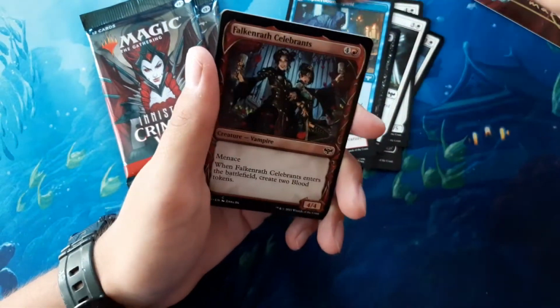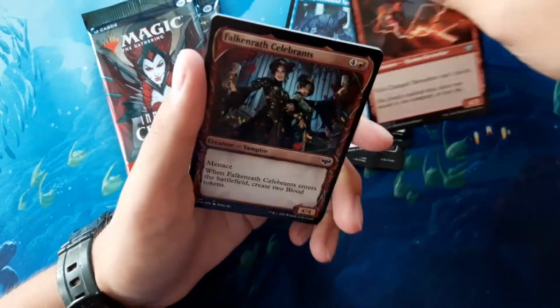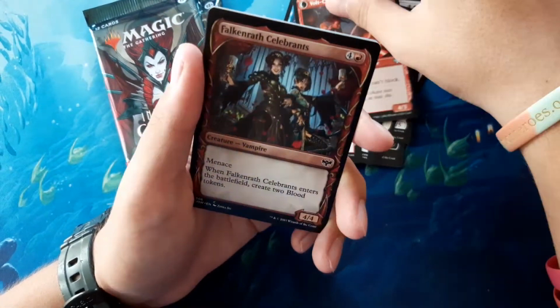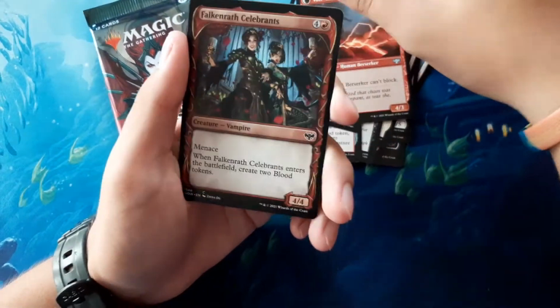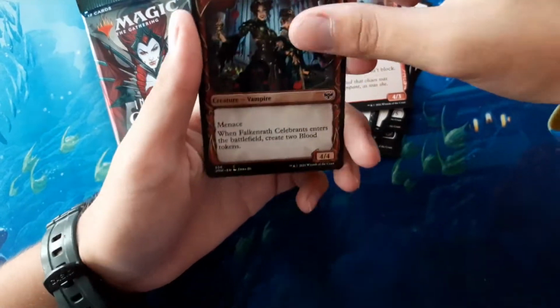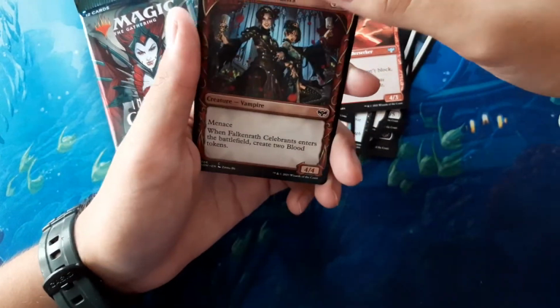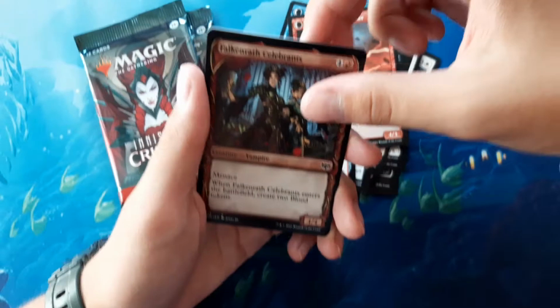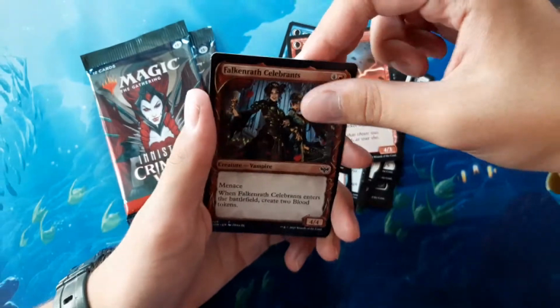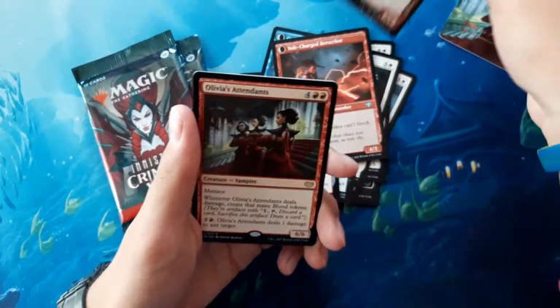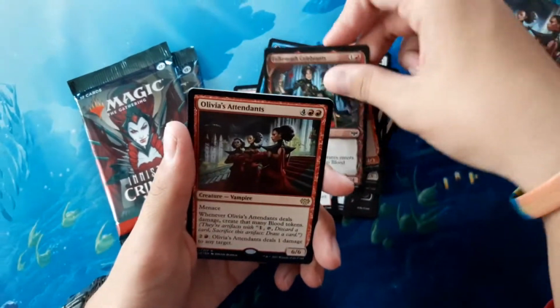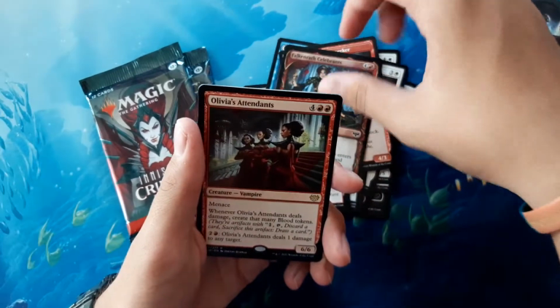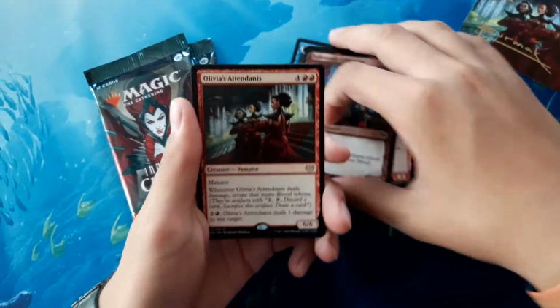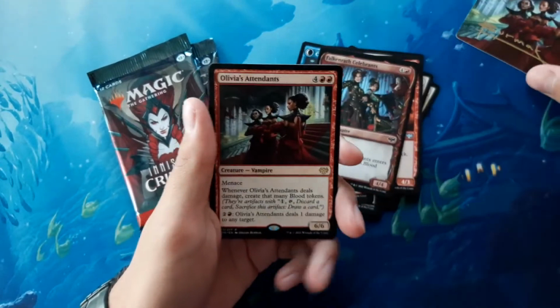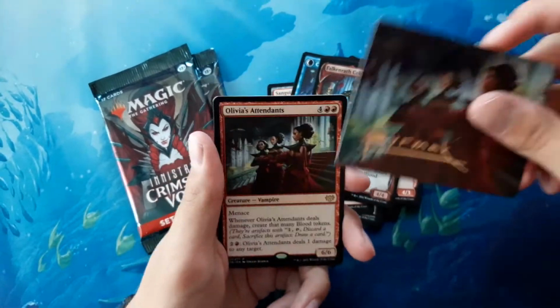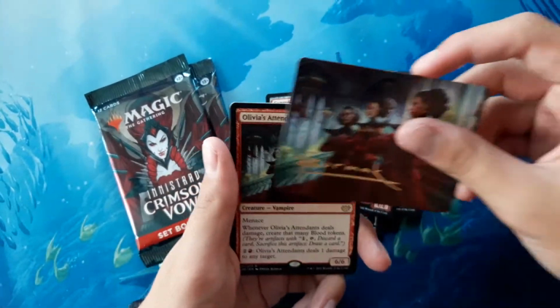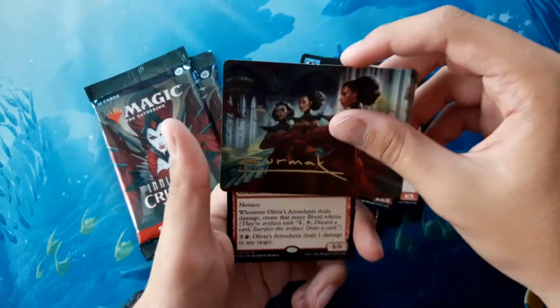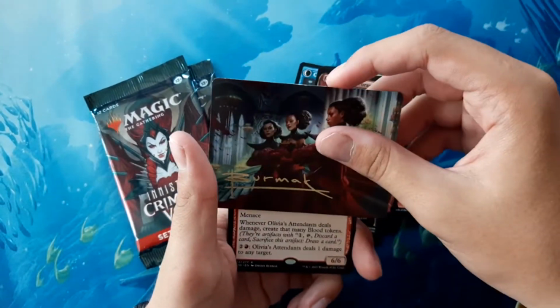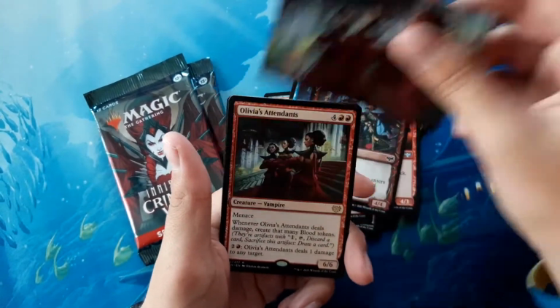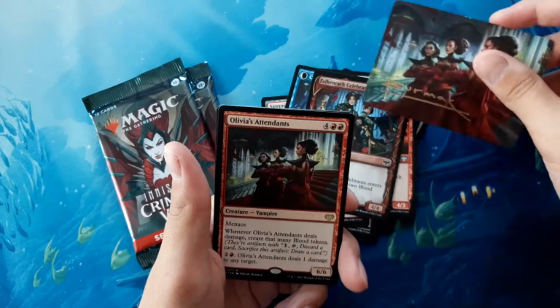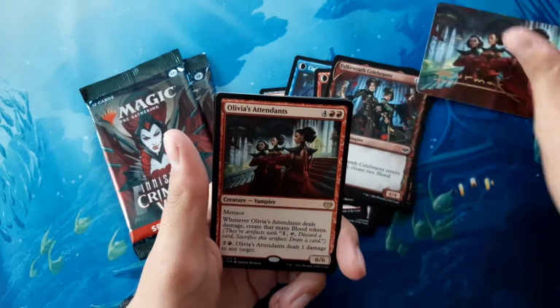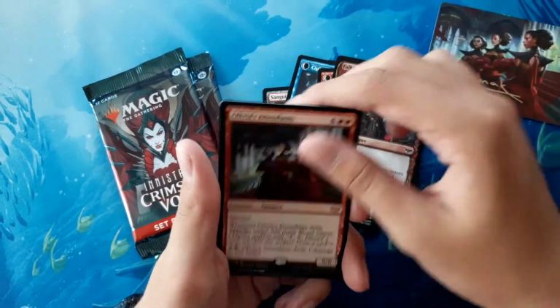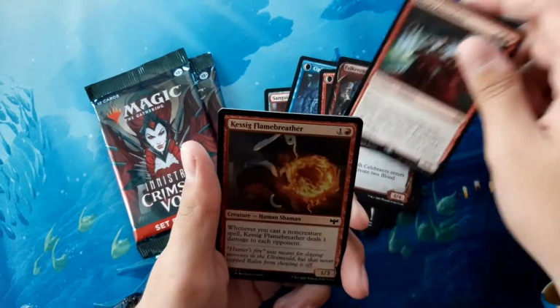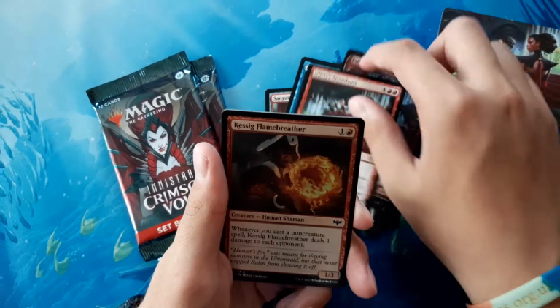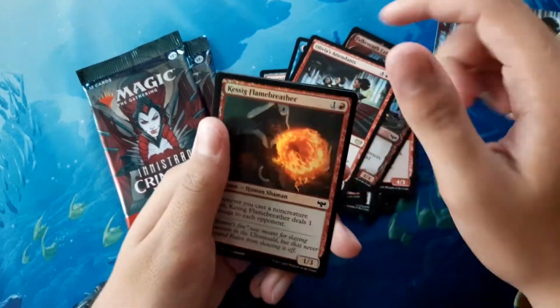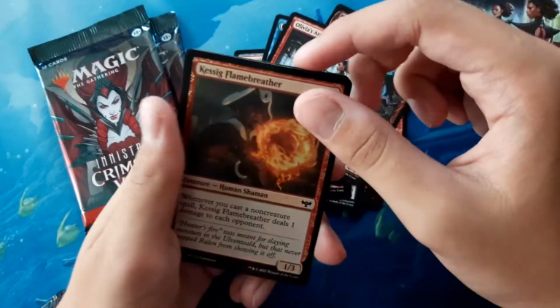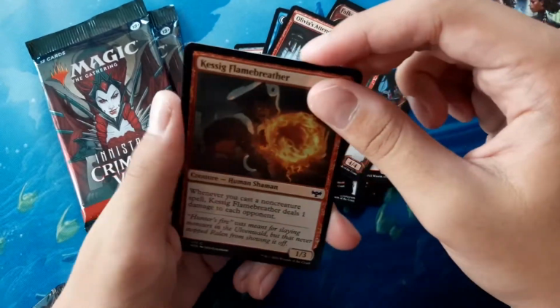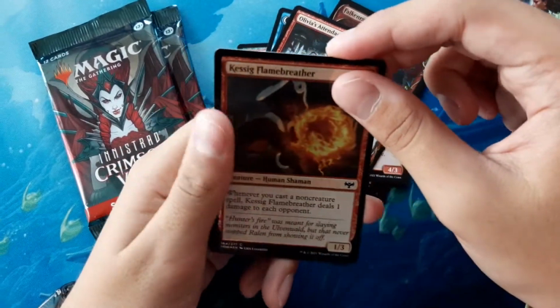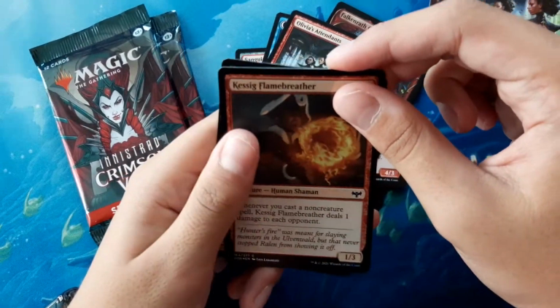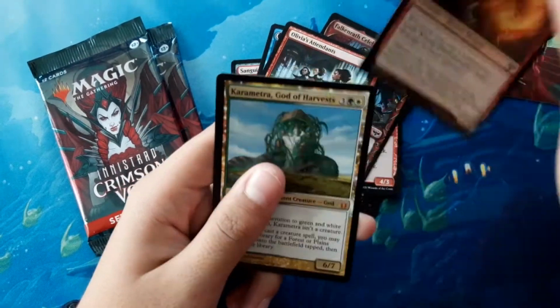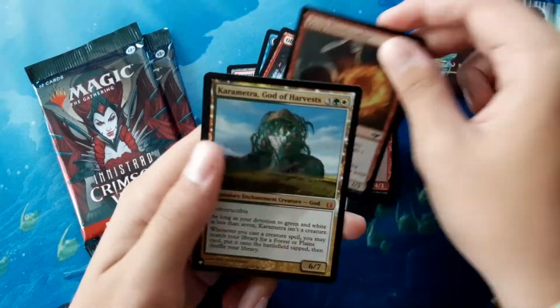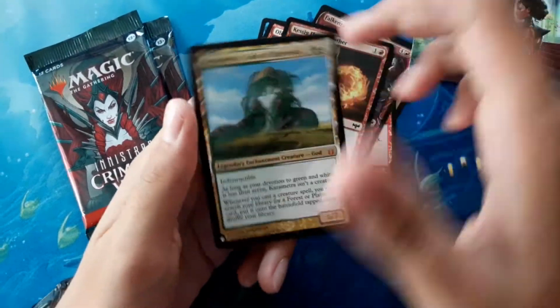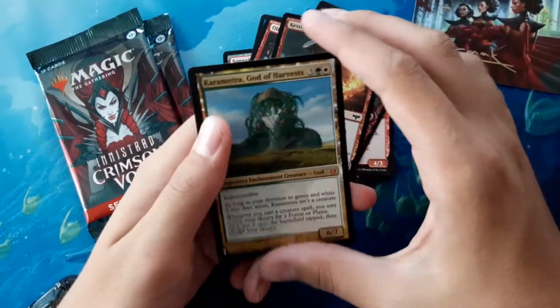Showcase Falkenrath Cerebrant! We got the same art card again. And a Foil Kassig Flame Reaver!